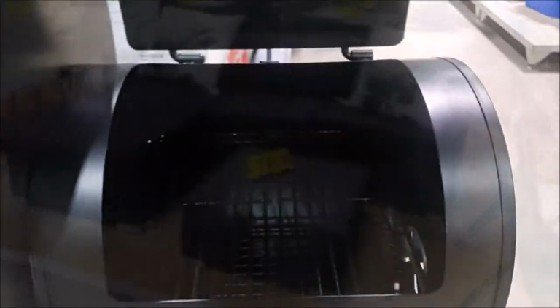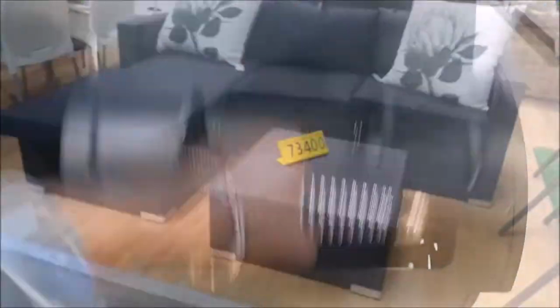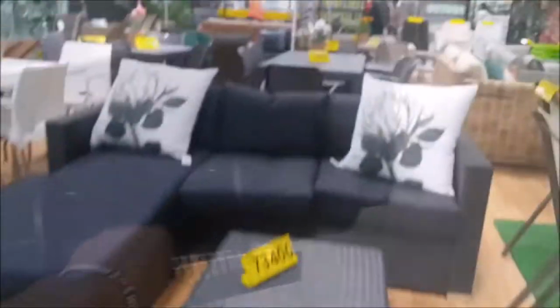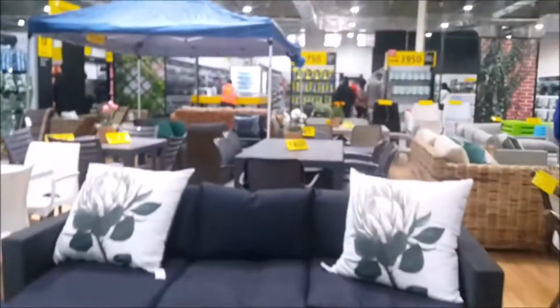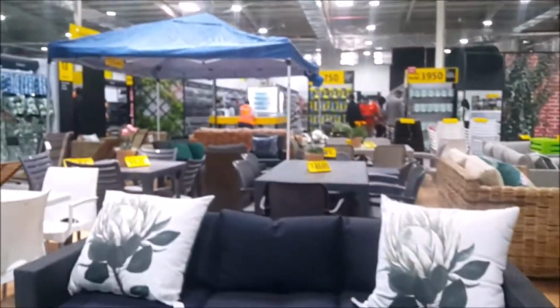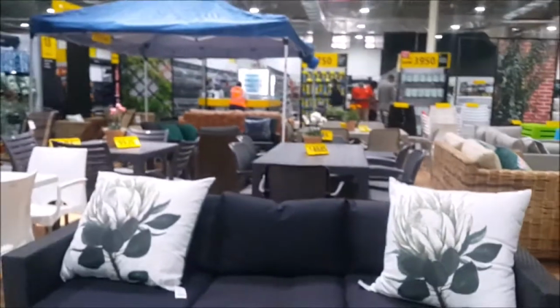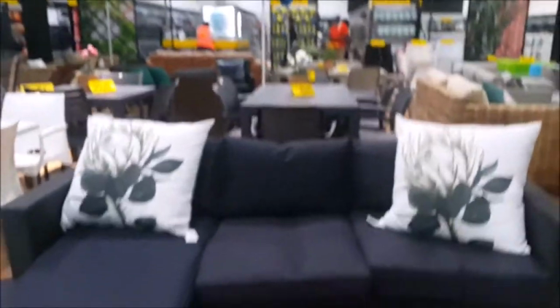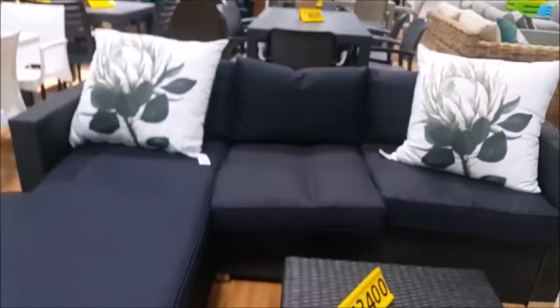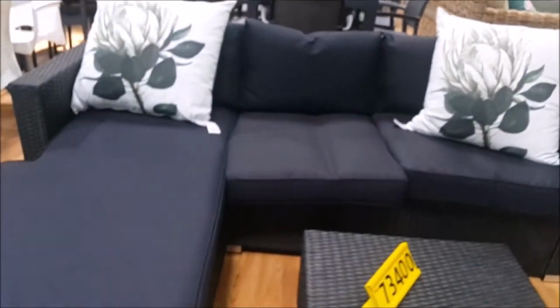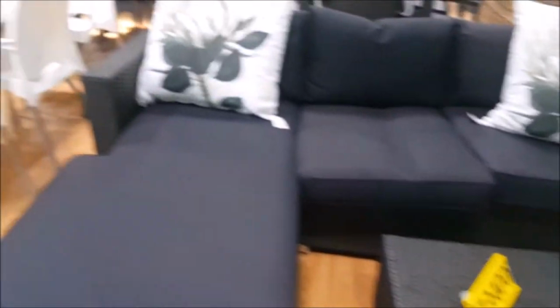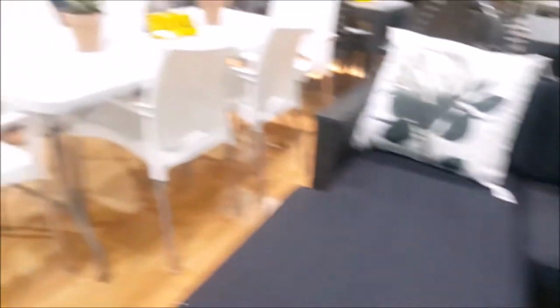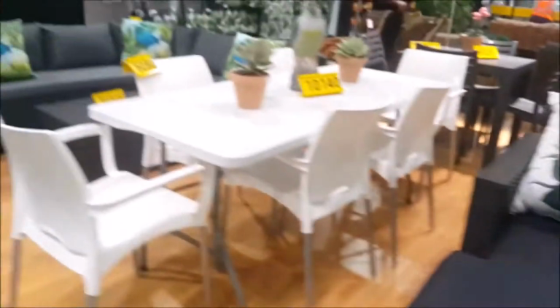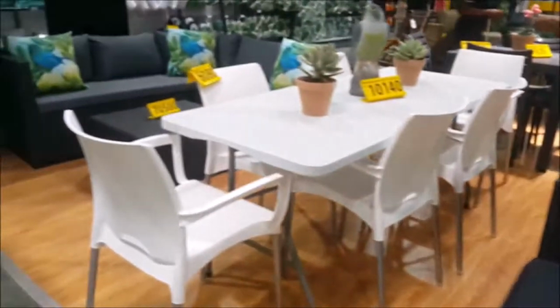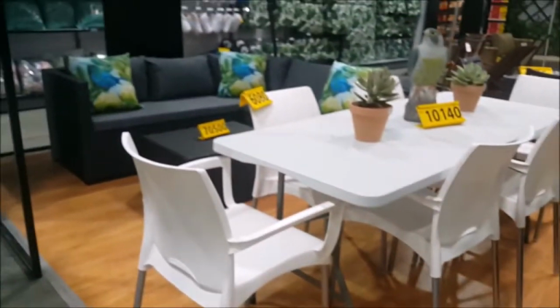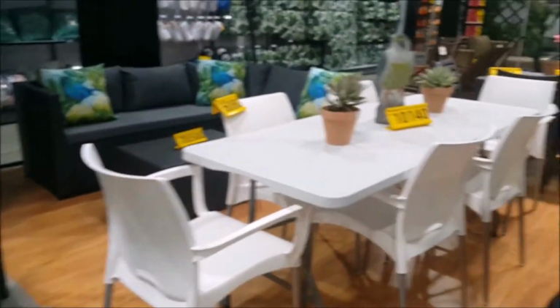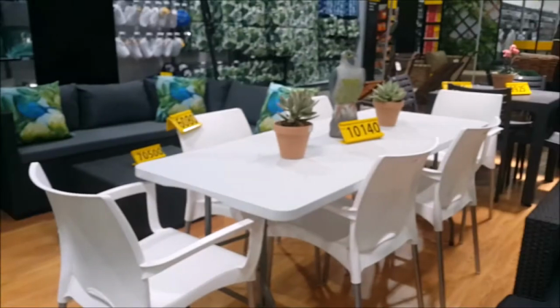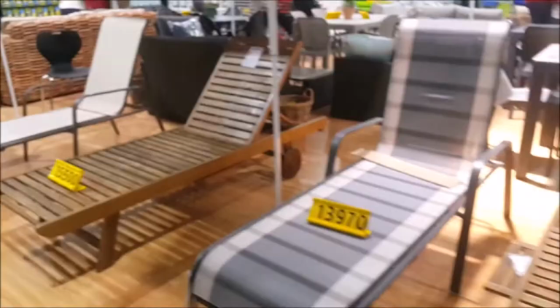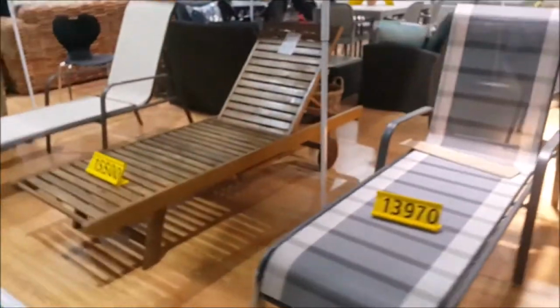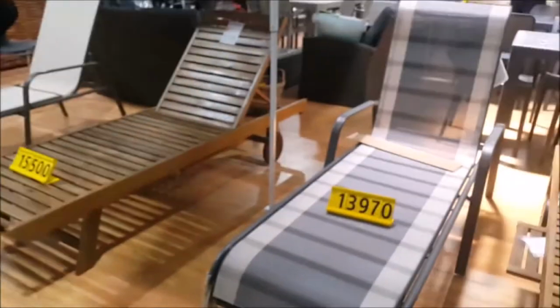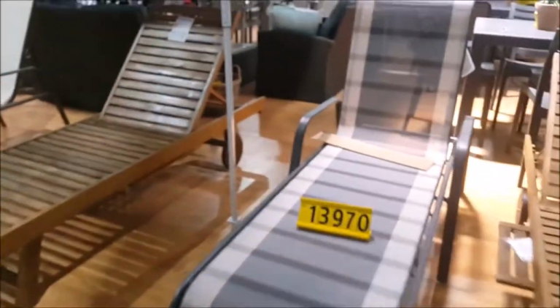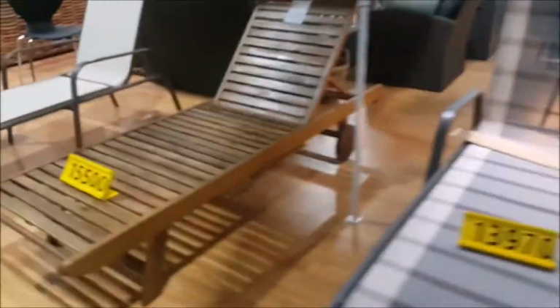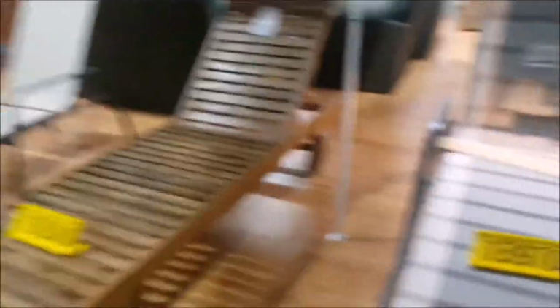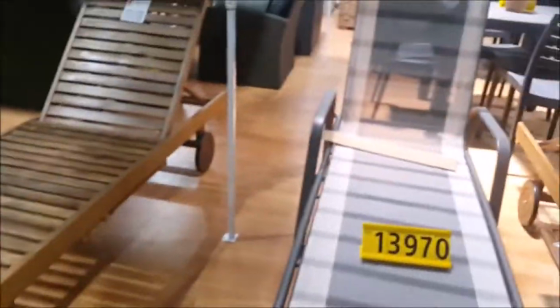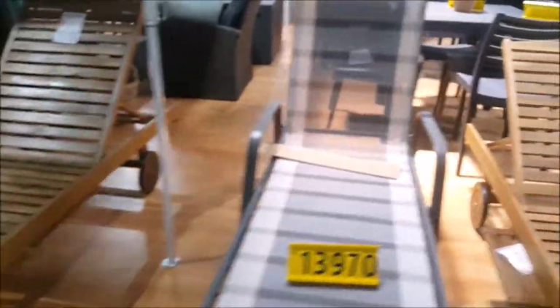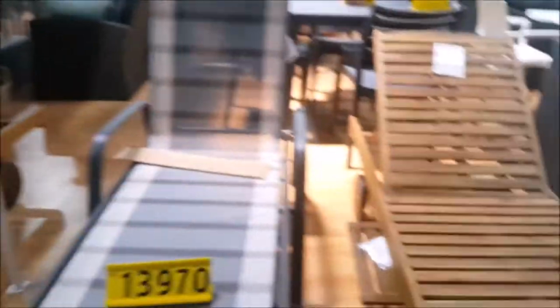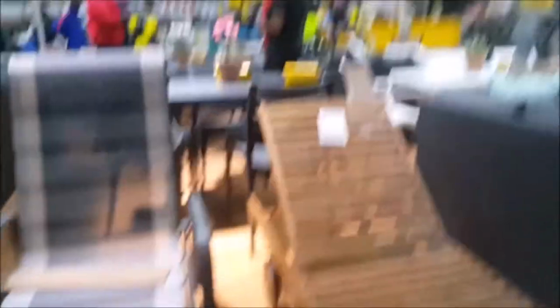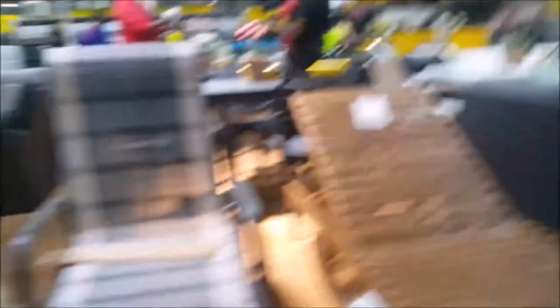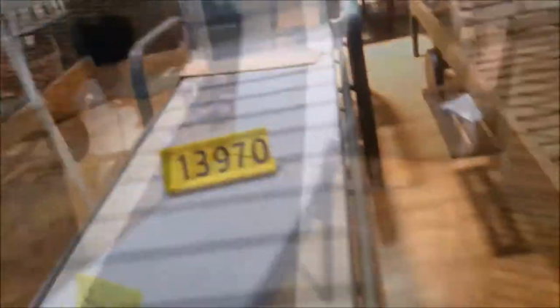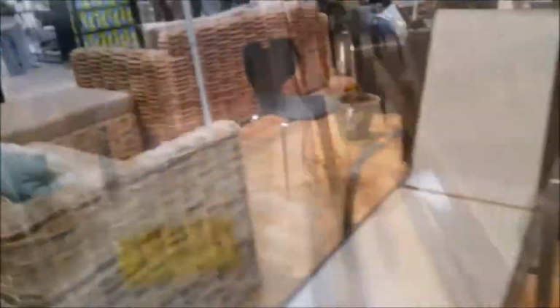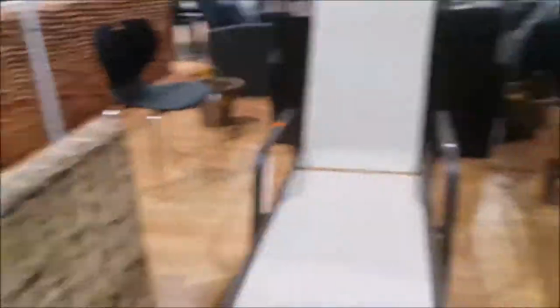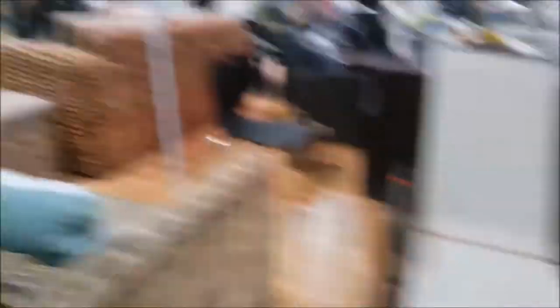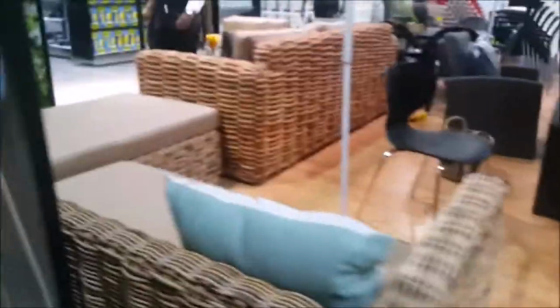Then you have some outdoor seating and dining. And here the sun loungers, a bit of variety. I think this place is just a one-stop shop.